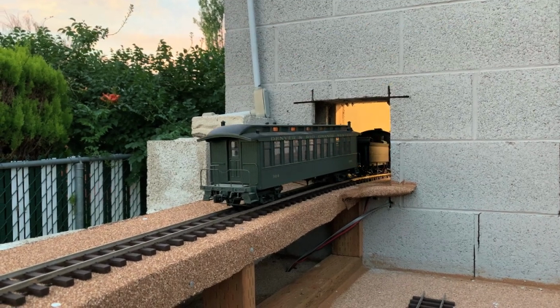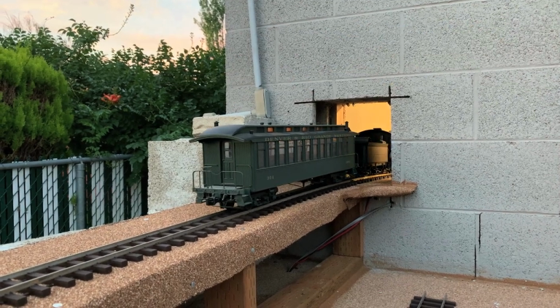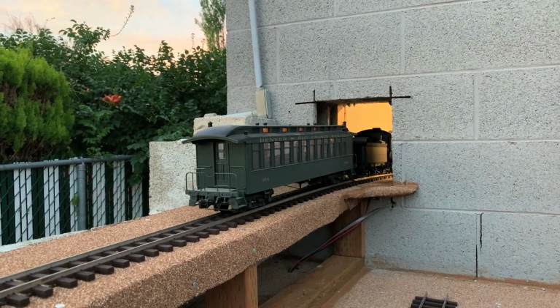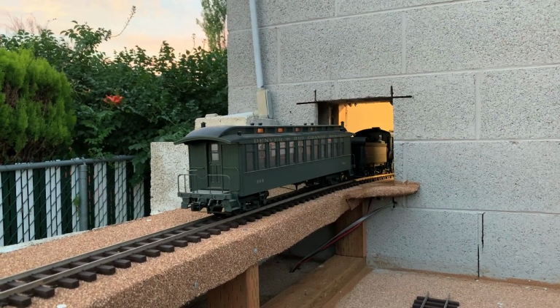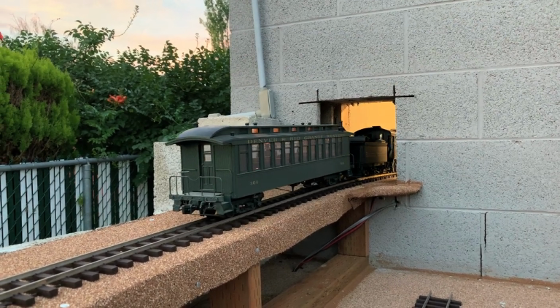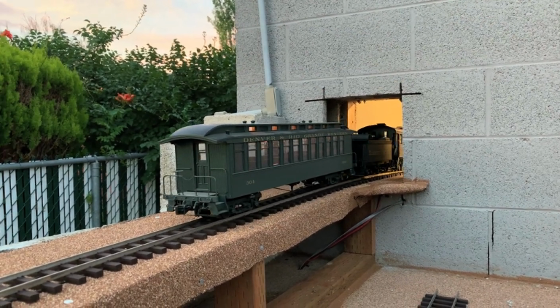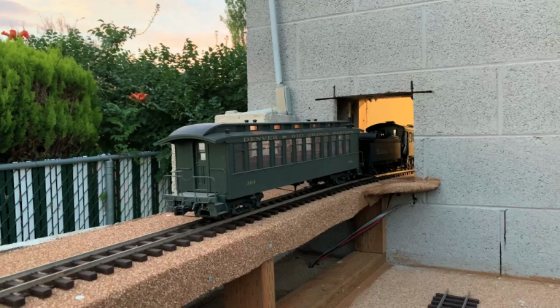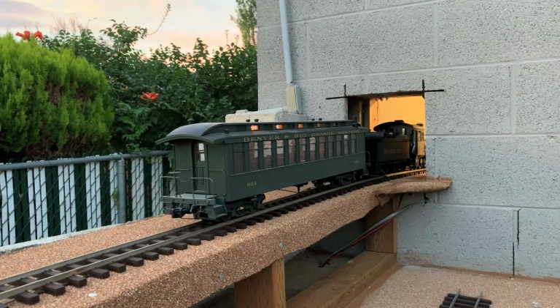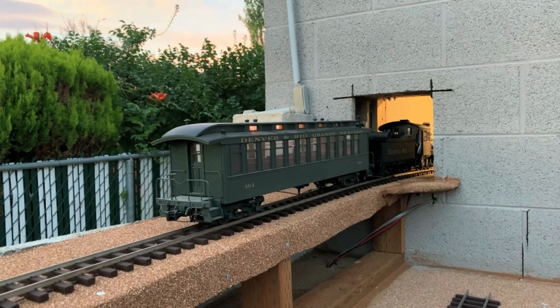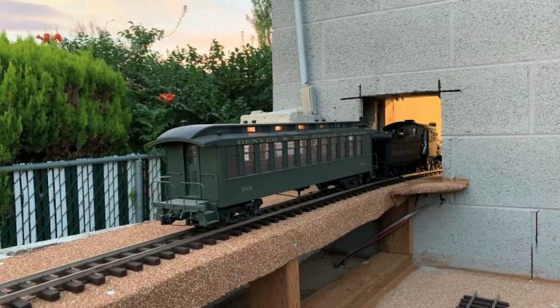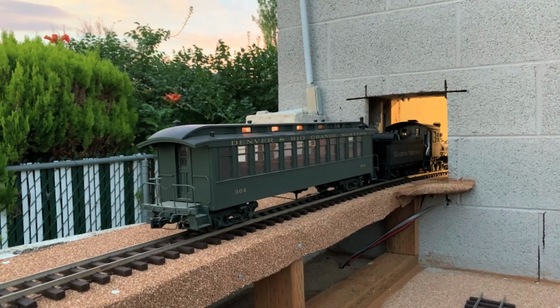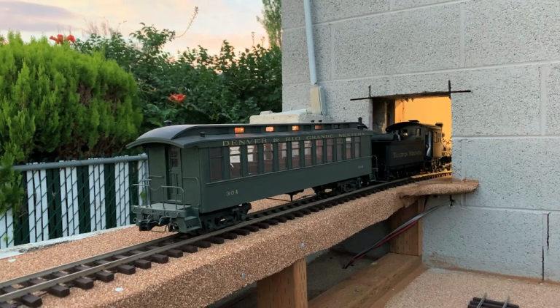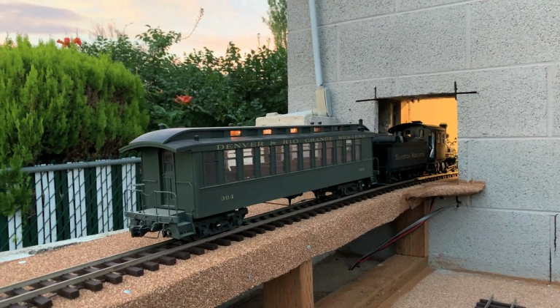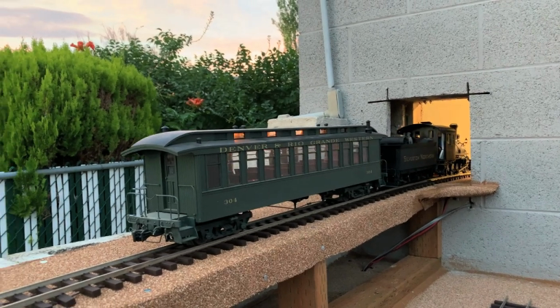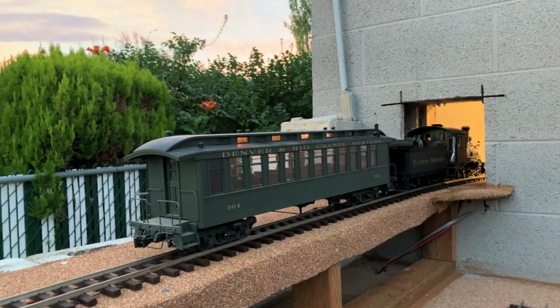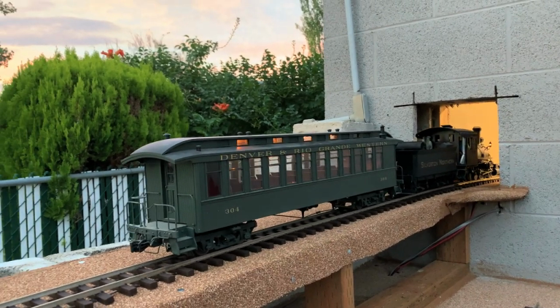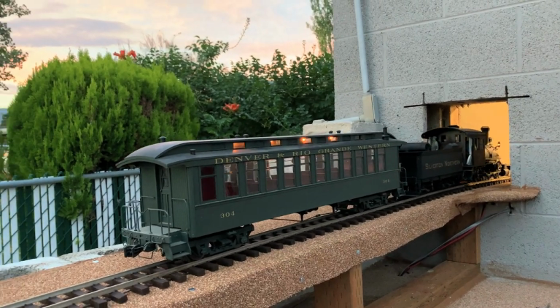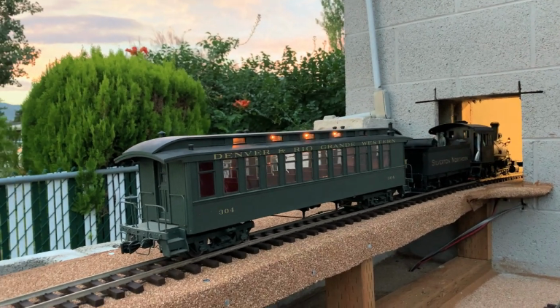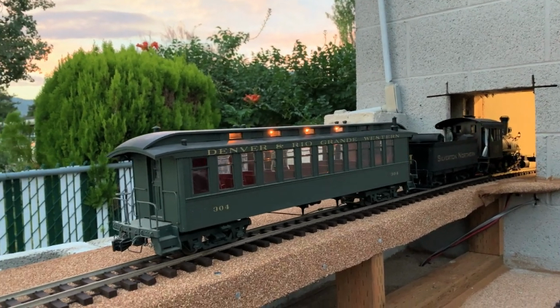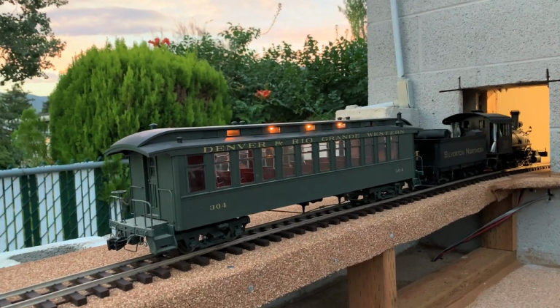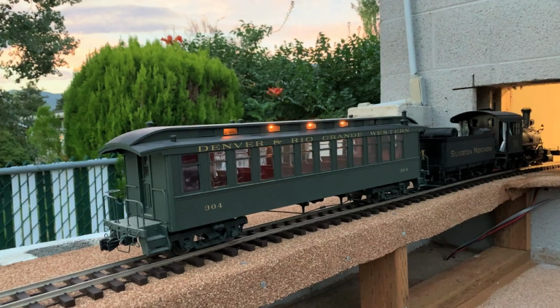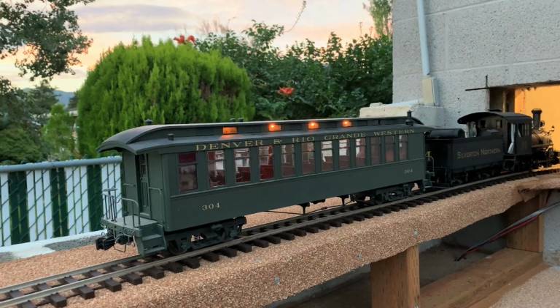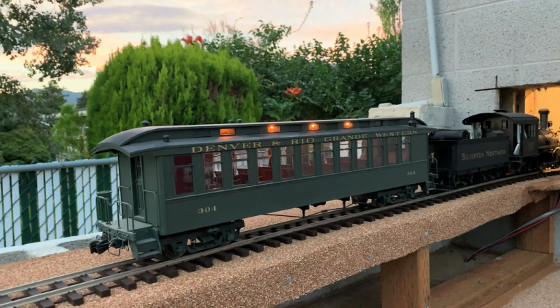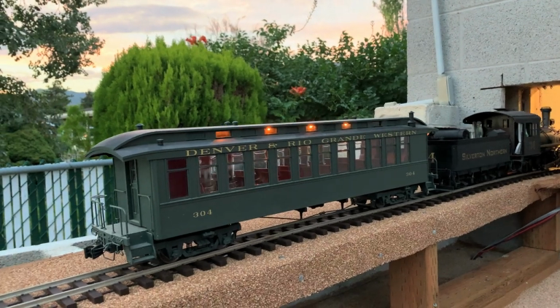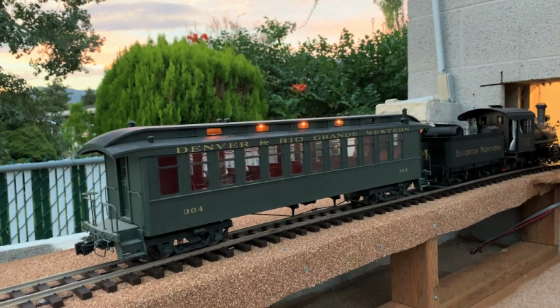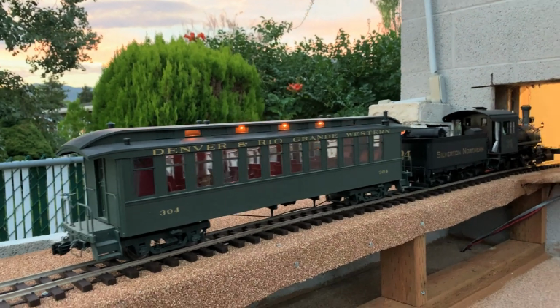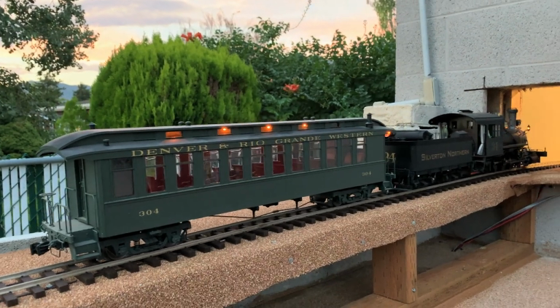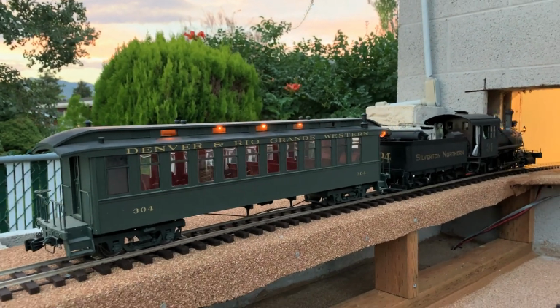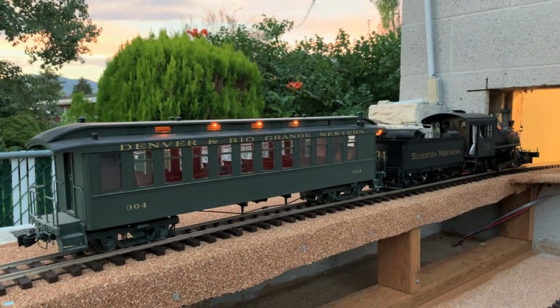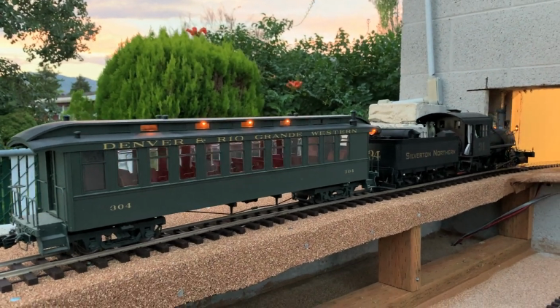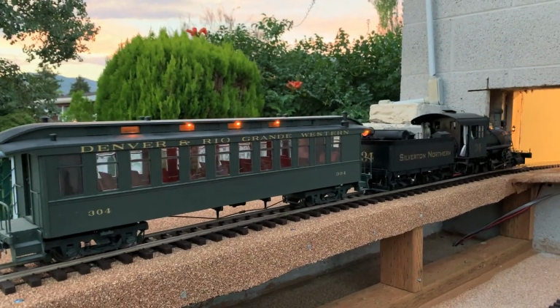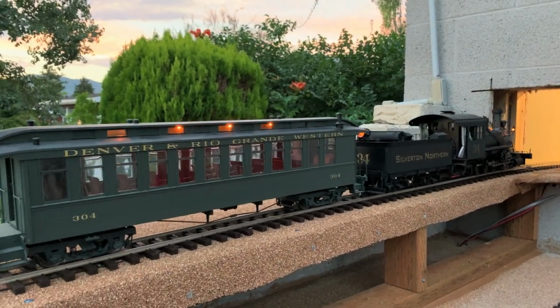Some big progress has been made. We're actually driving trains in and out of the garage now. This is really impressive.